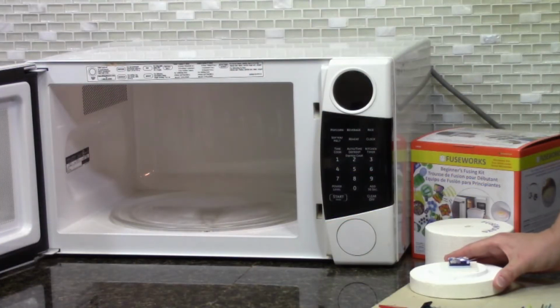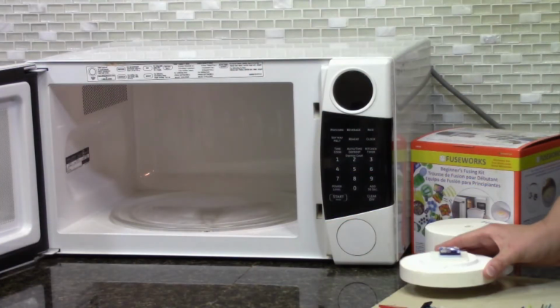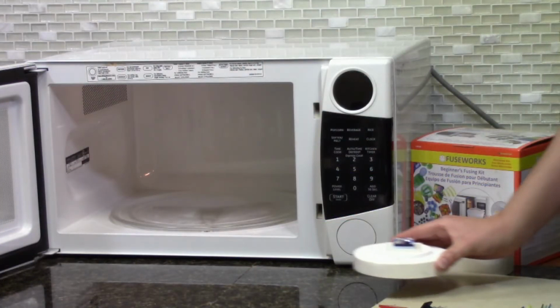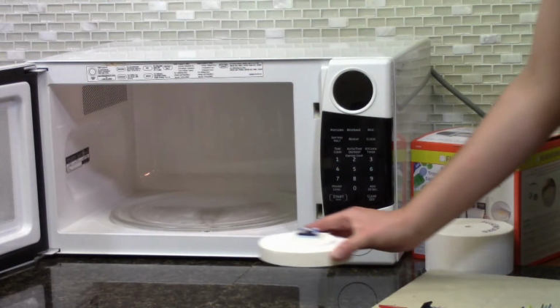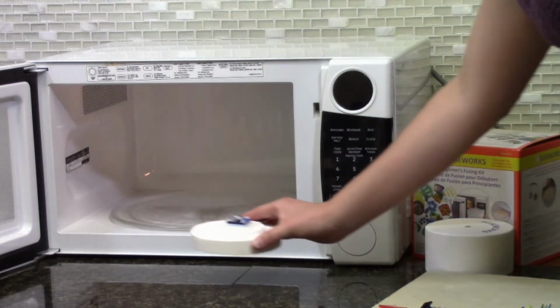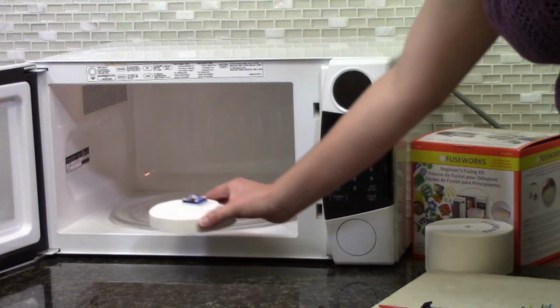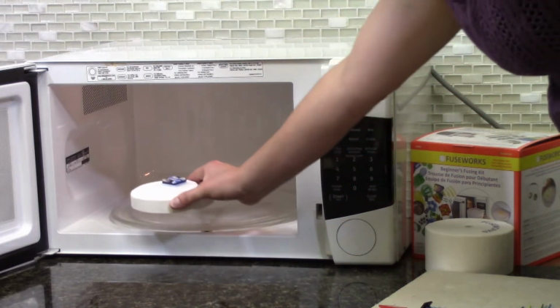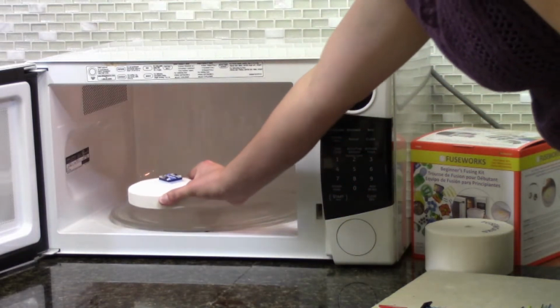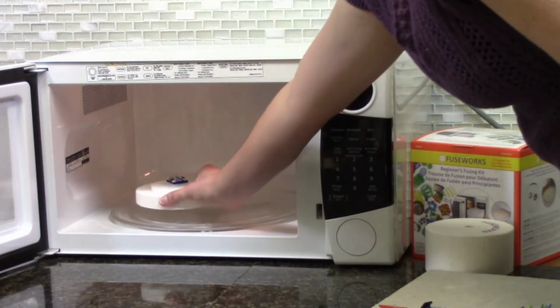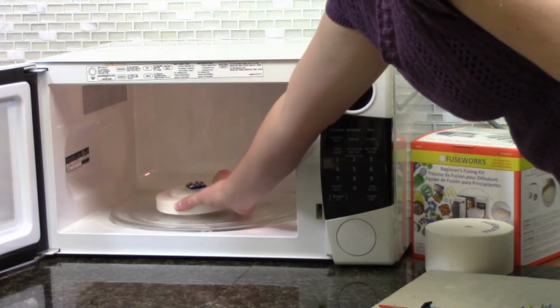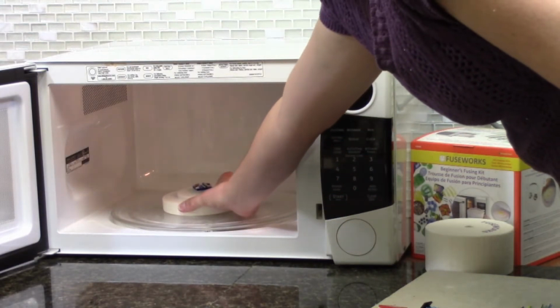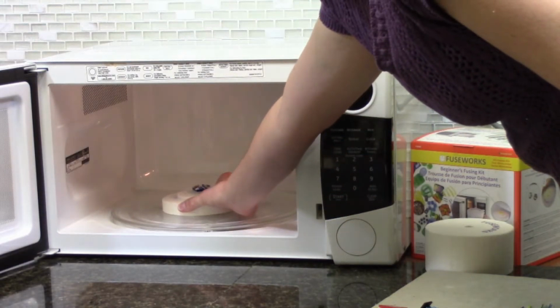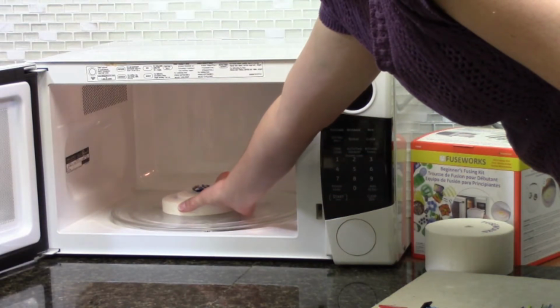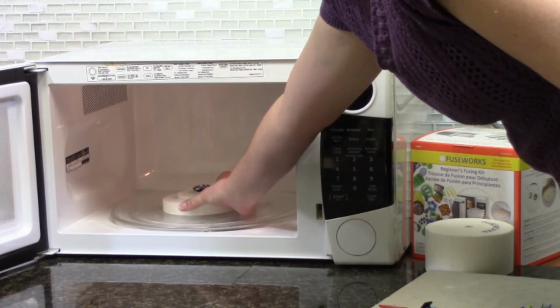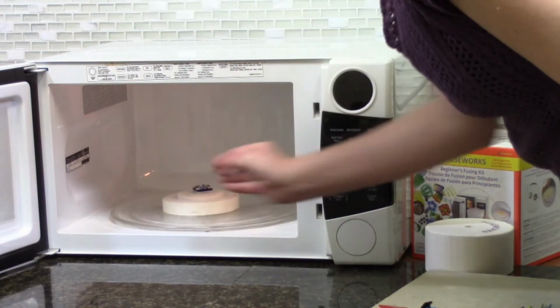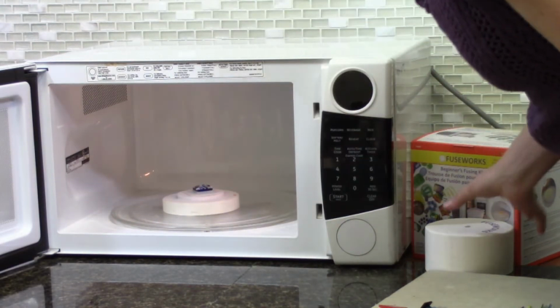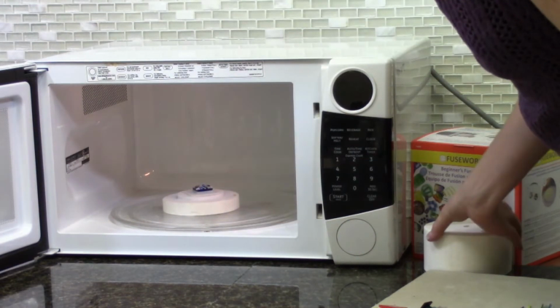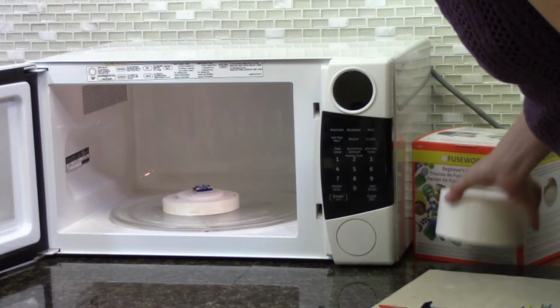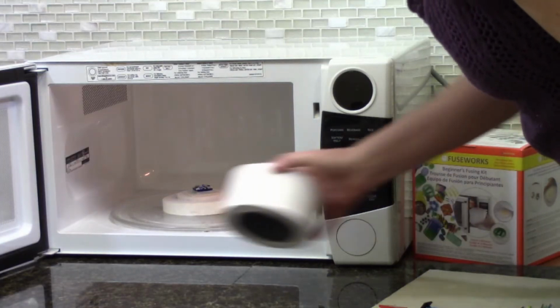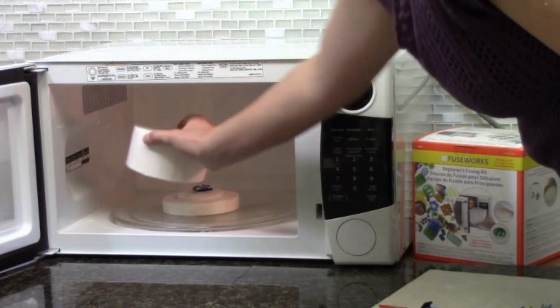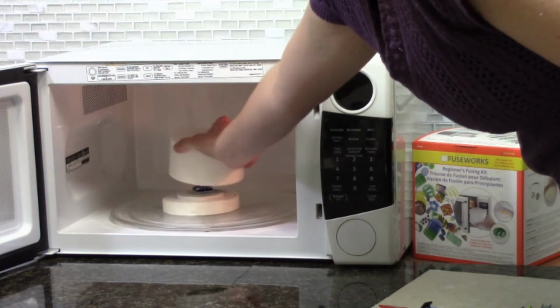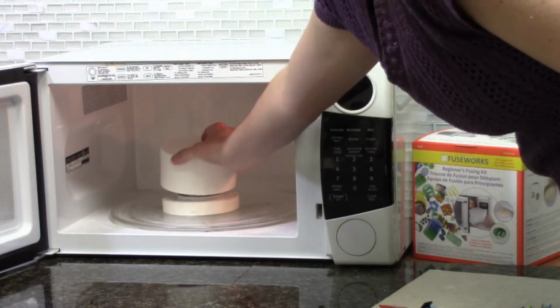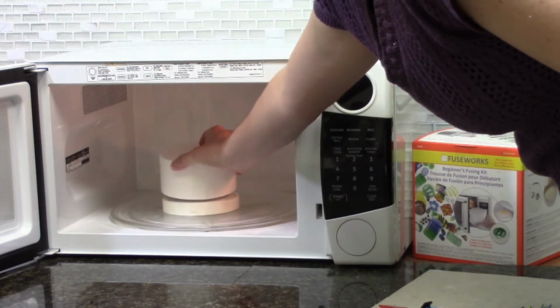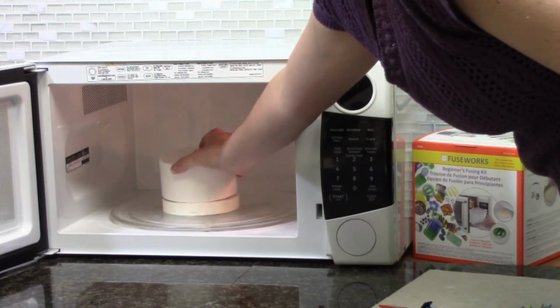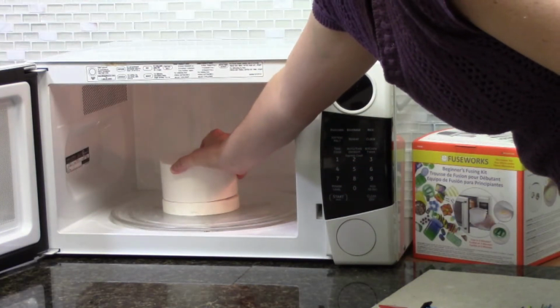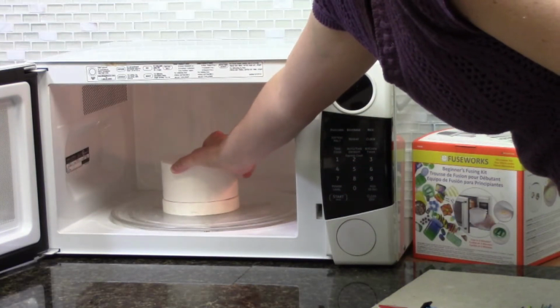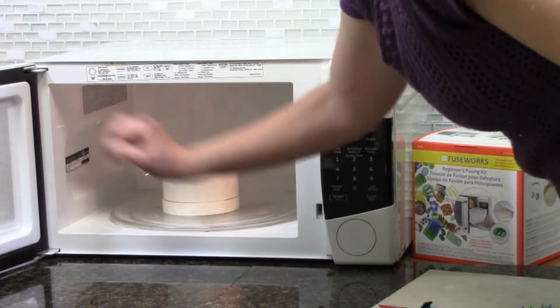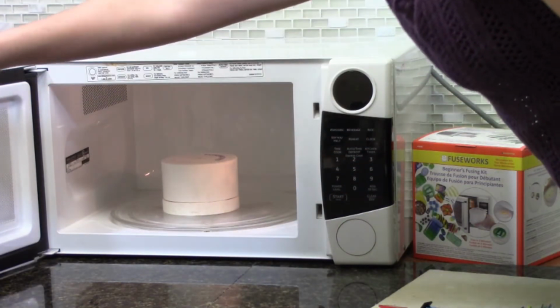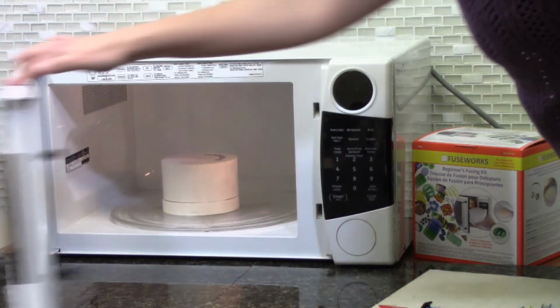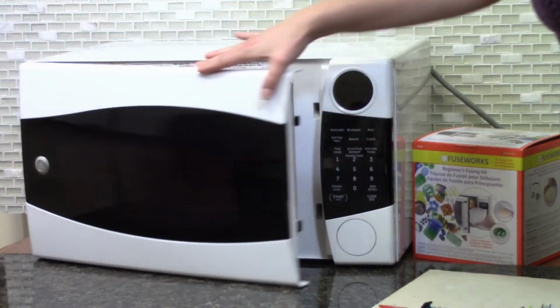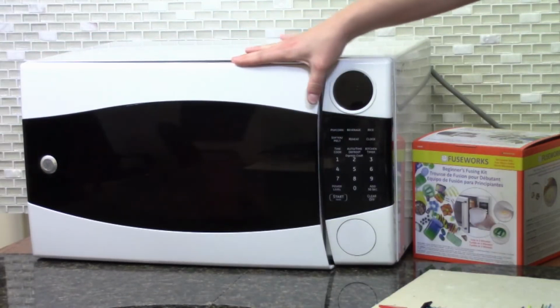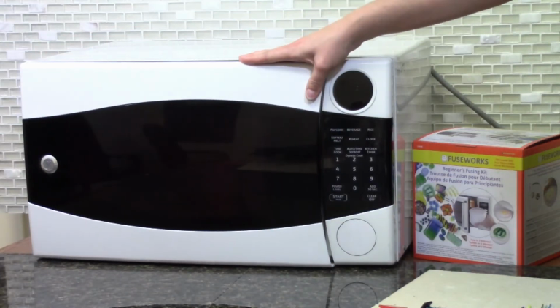Once you have your desired look, place the kiln base with the glass into the microwave. Place the lid on the base, close the door, and set the timer for three minutes.